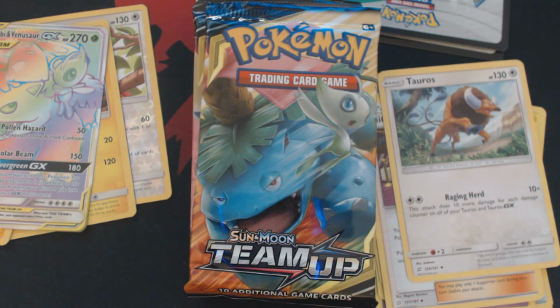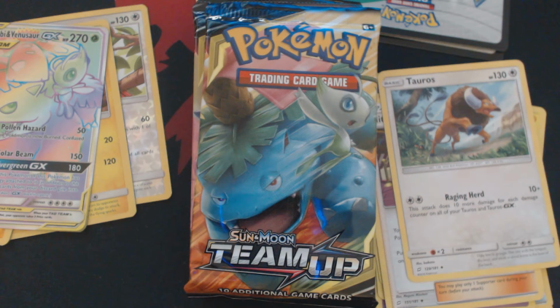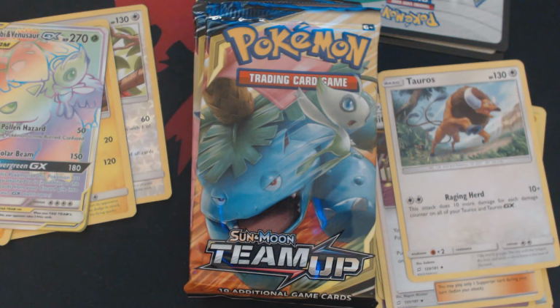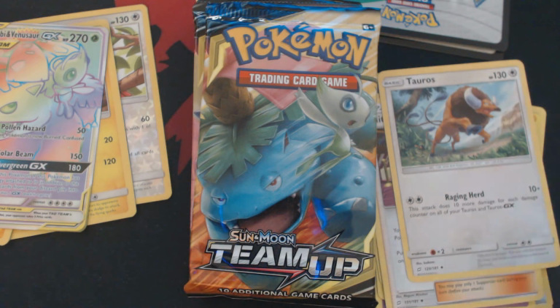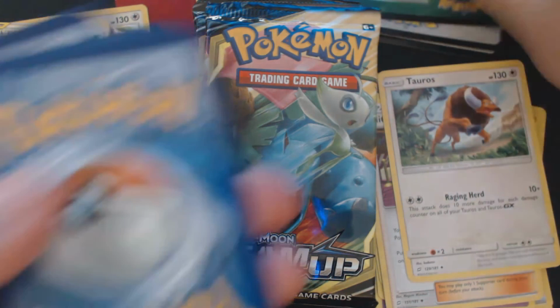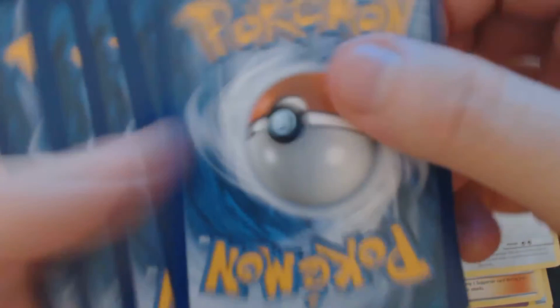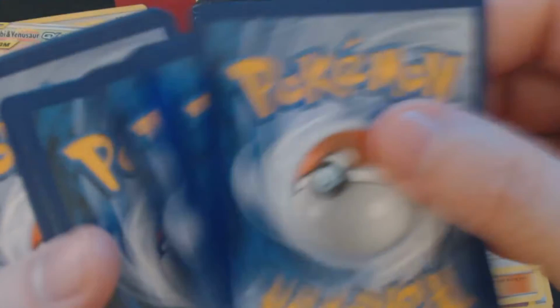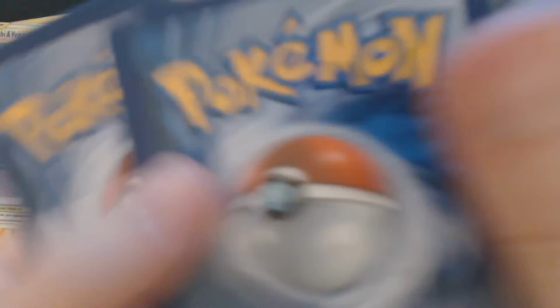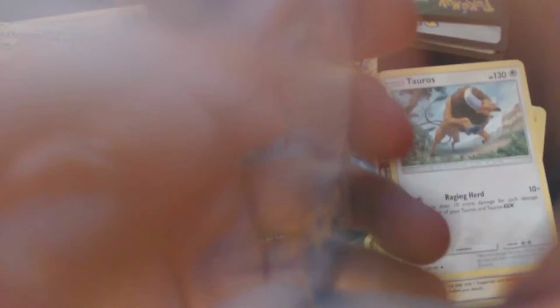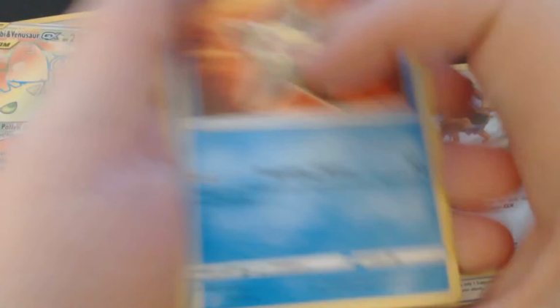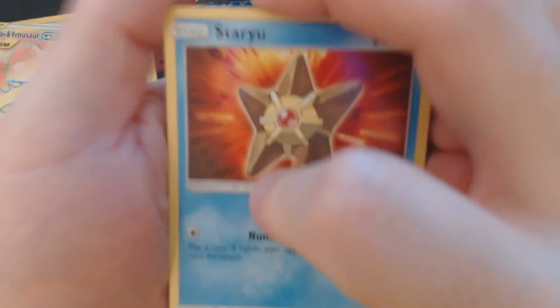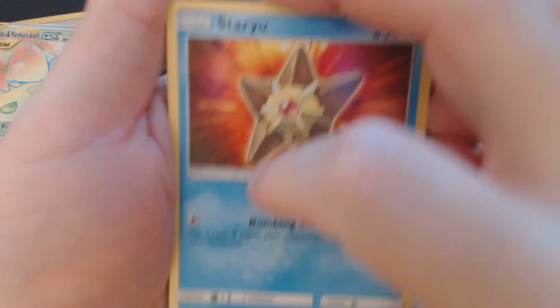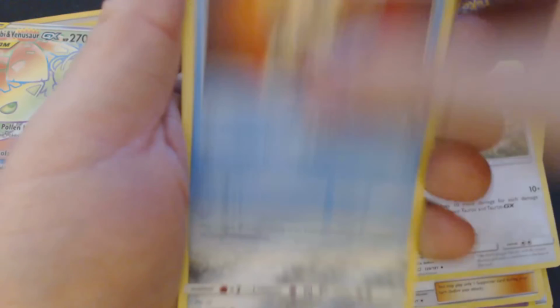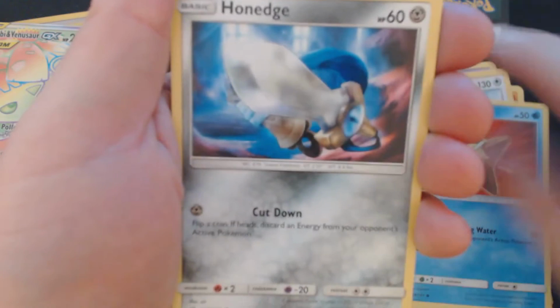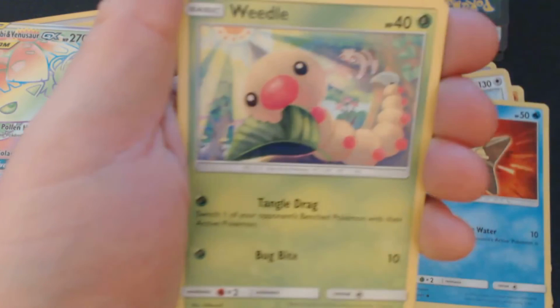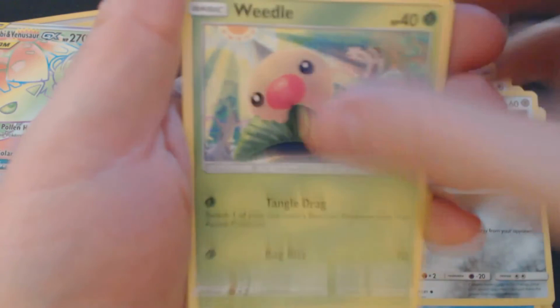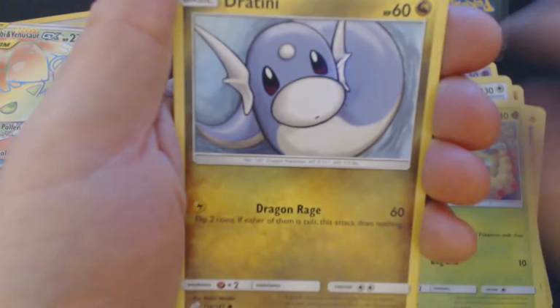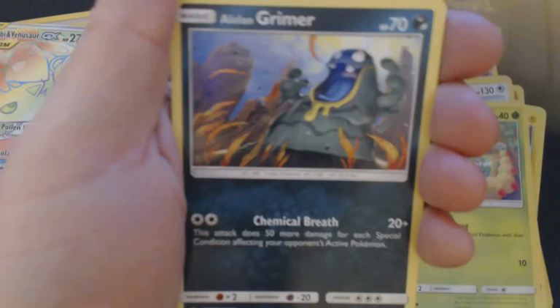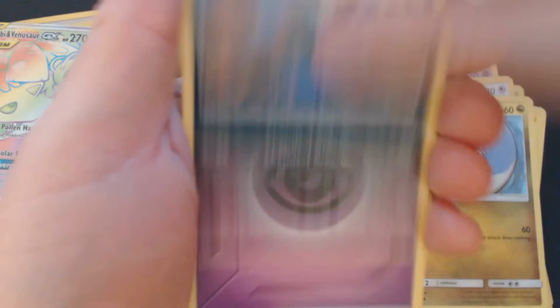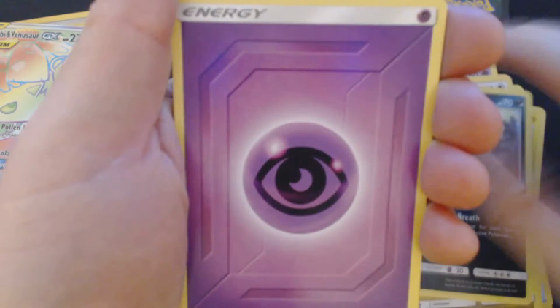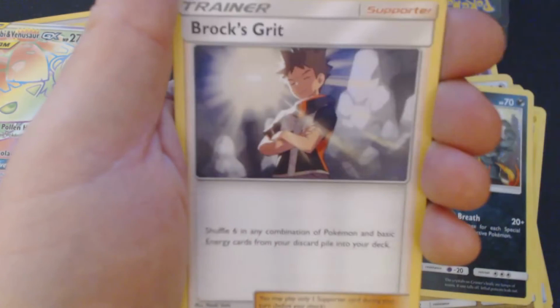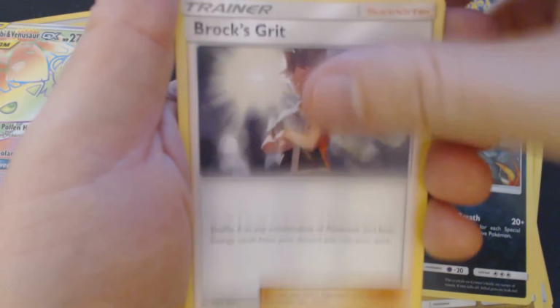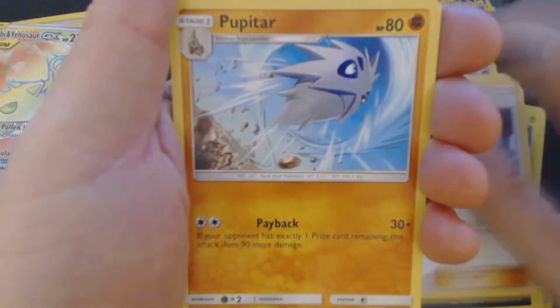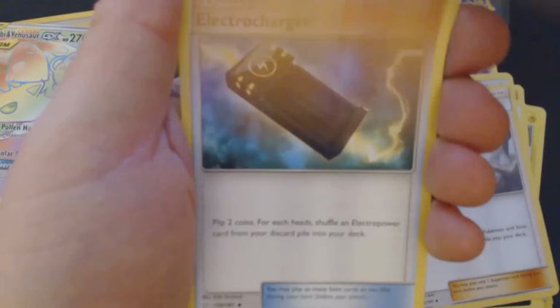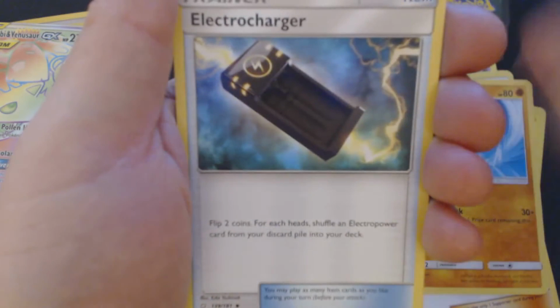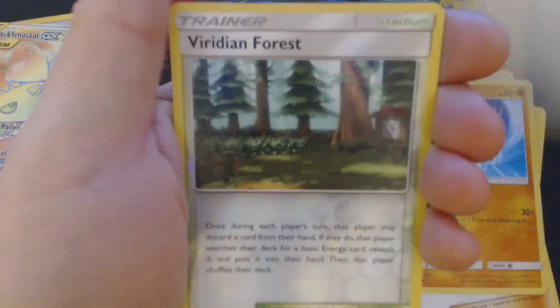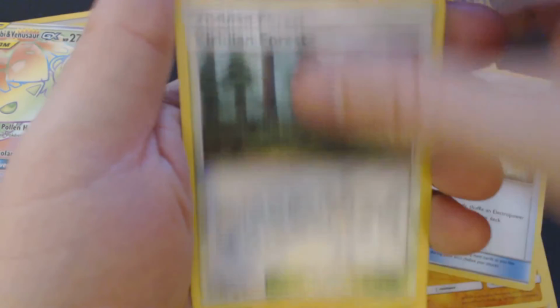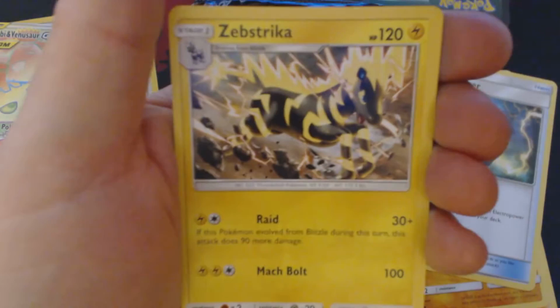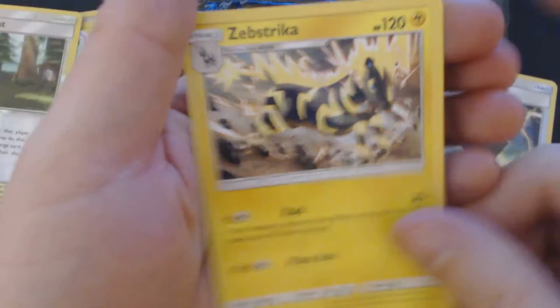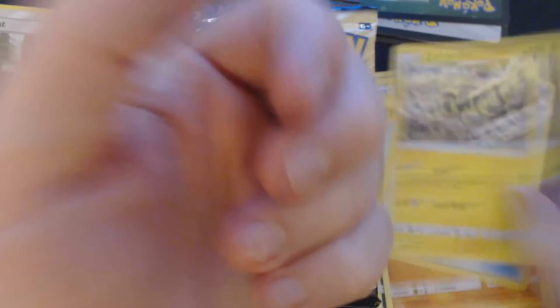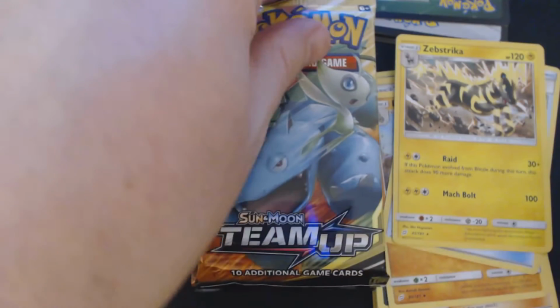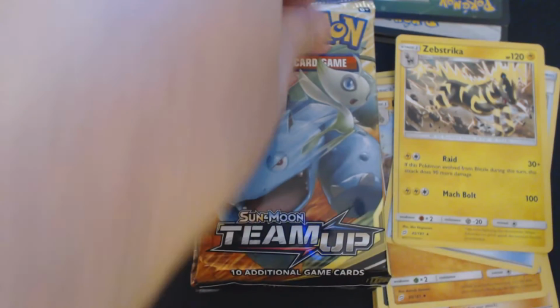All right, back to the business at hand — pack number three. We got here Staryu, Honedge, Weedle, Dratini, Alolan Grimer, Psychic Energy, Brock's Grit, Pupitar, Electro Charger, Reverse Hollow Viridian Forest, and Zebstrika.